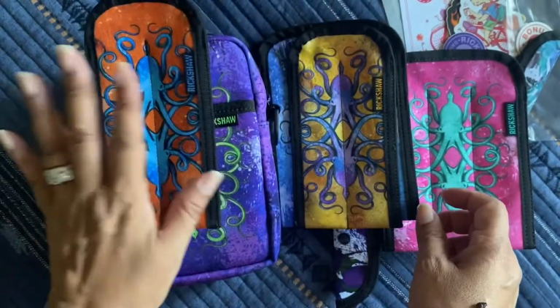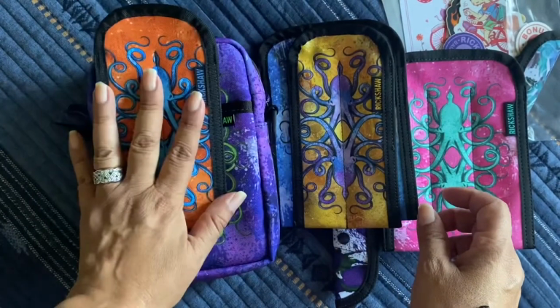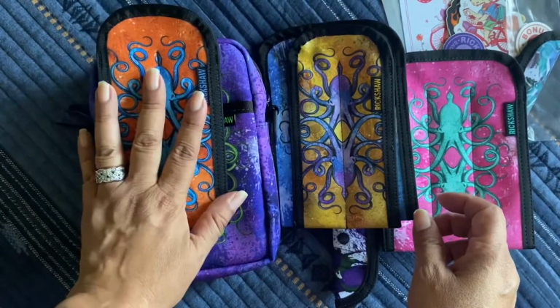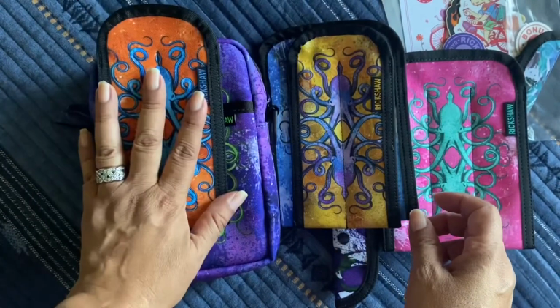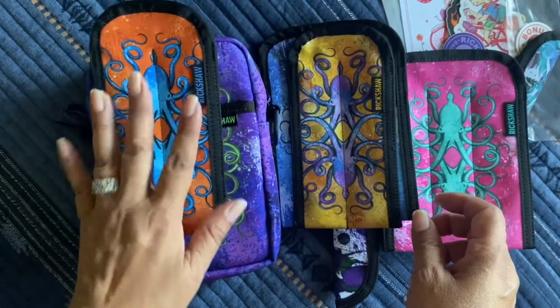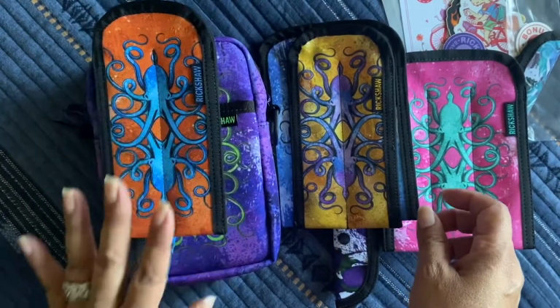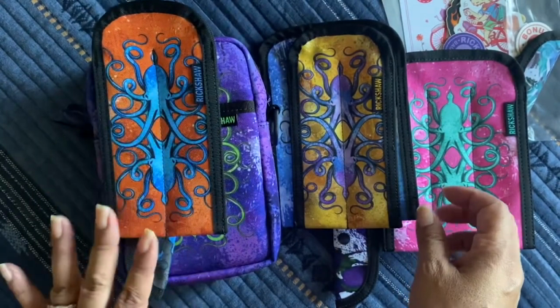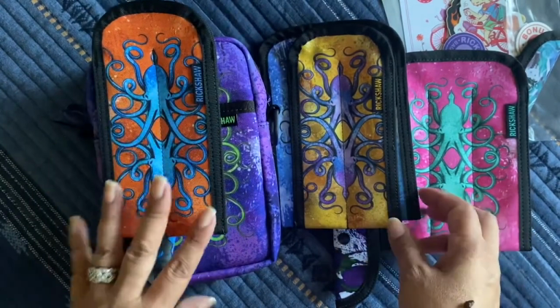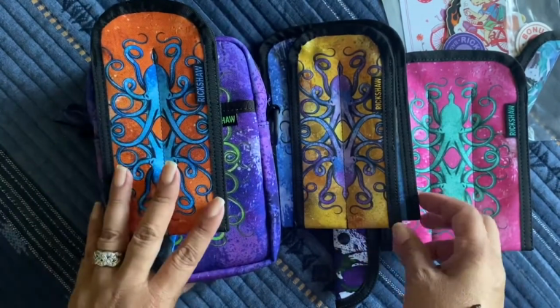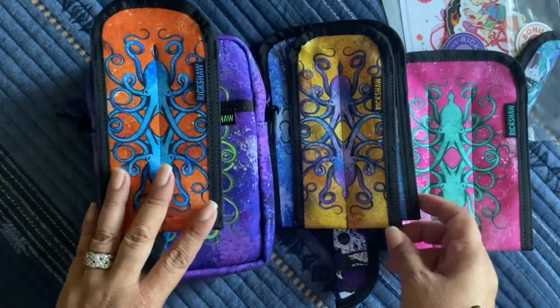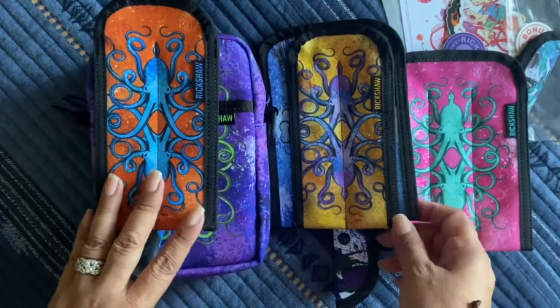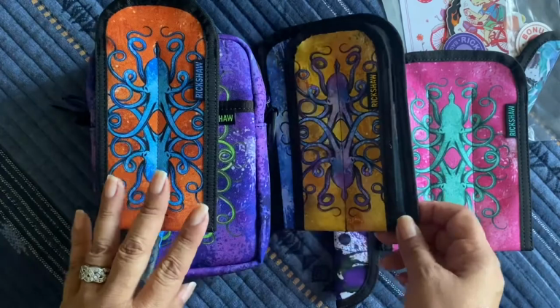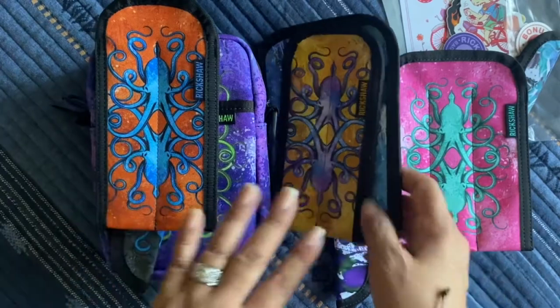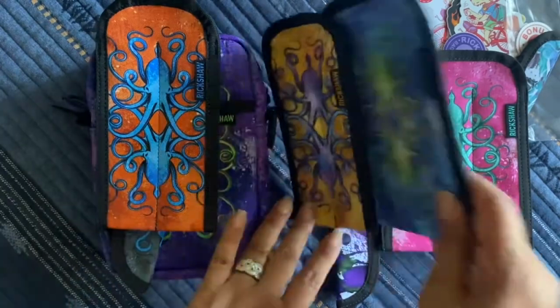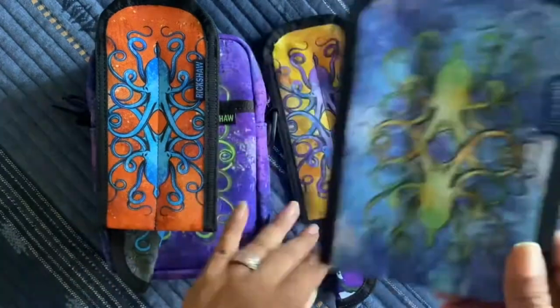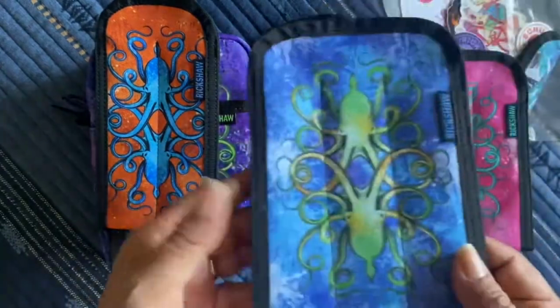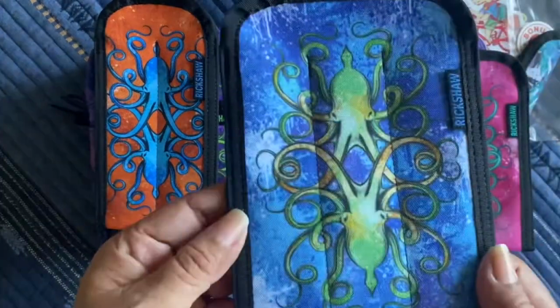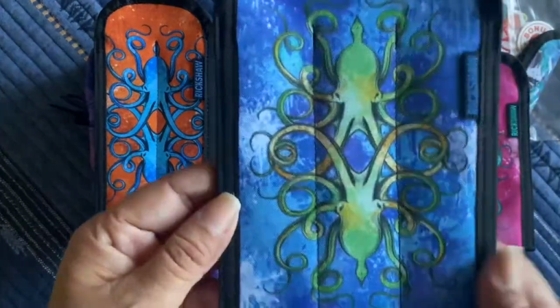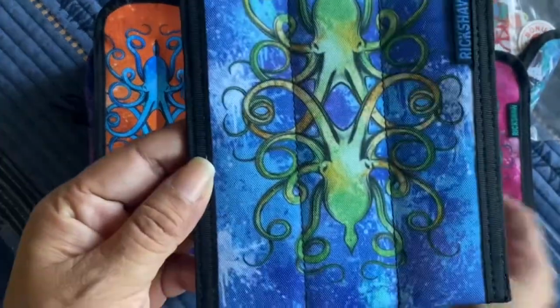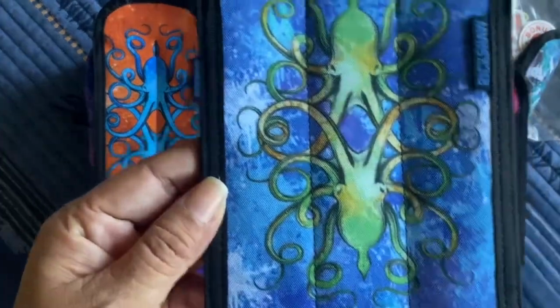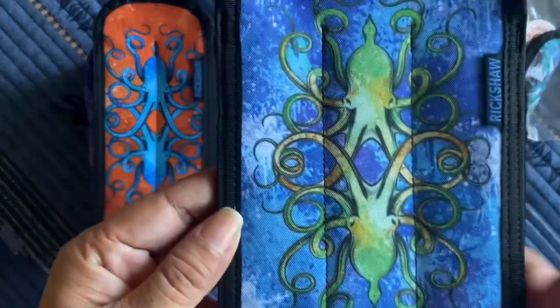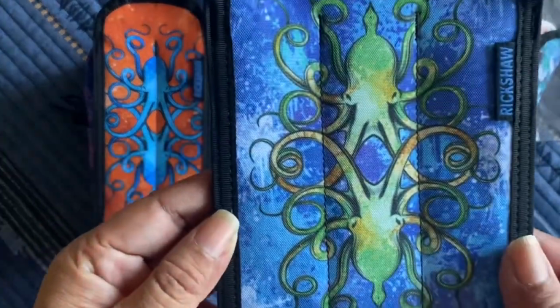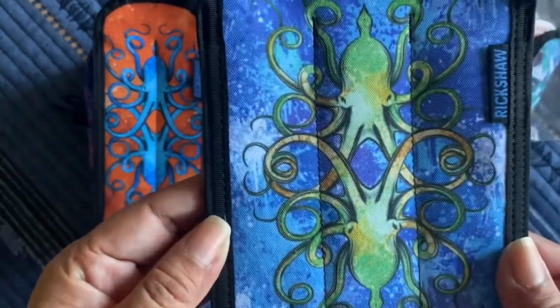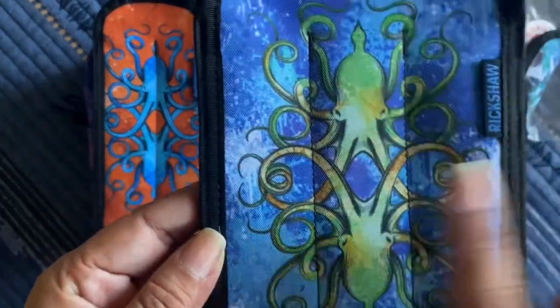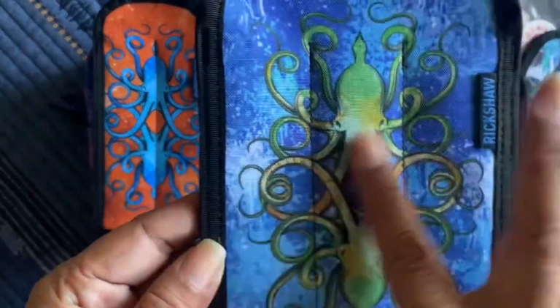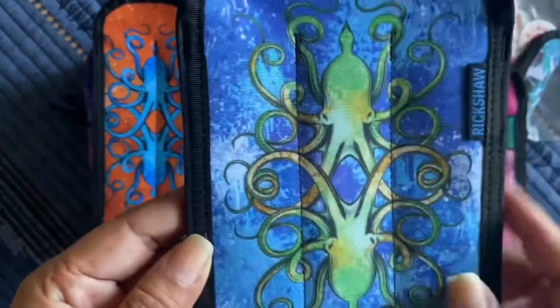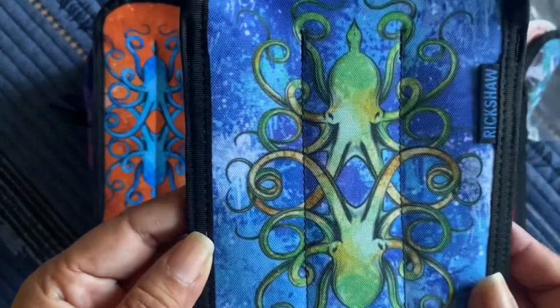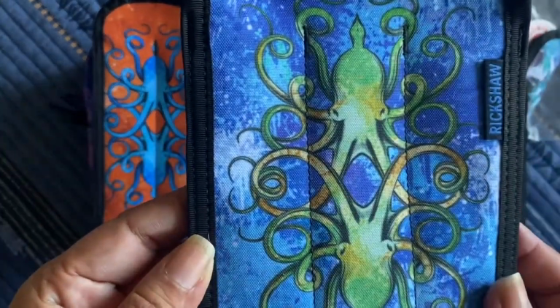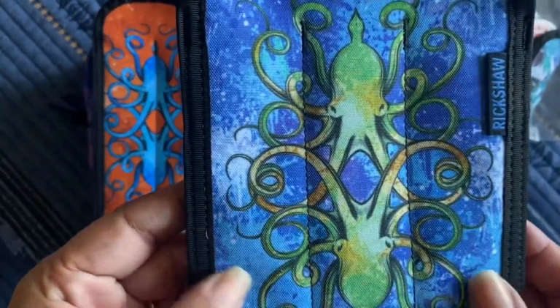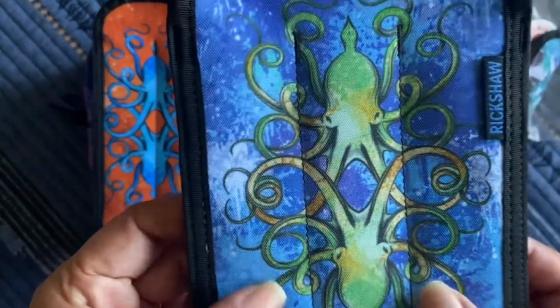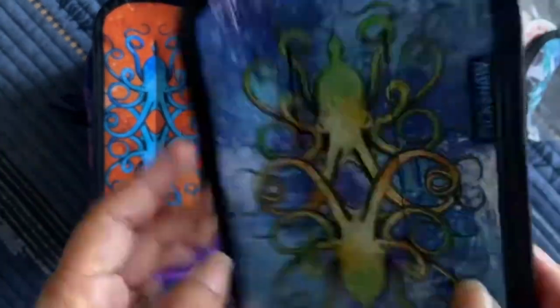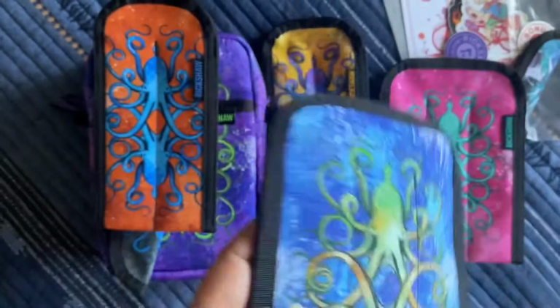And then the three-pen koozie is just blue — this one, a blue one with the green octopus.